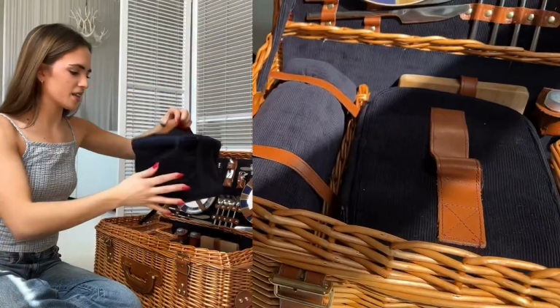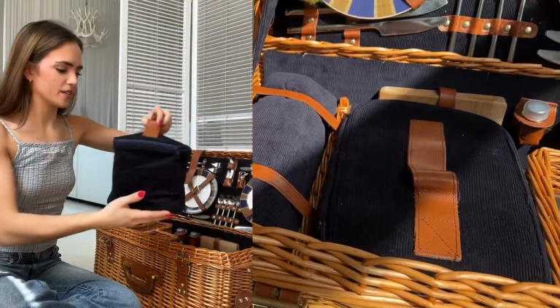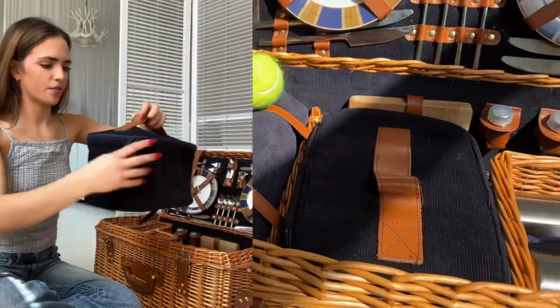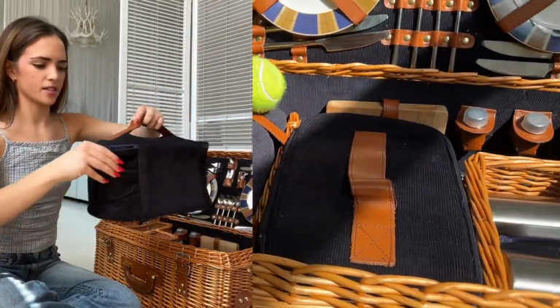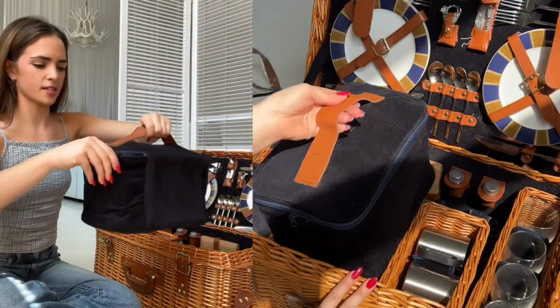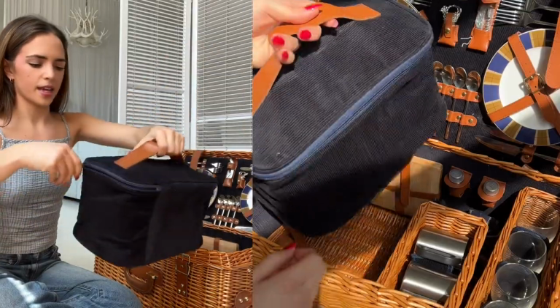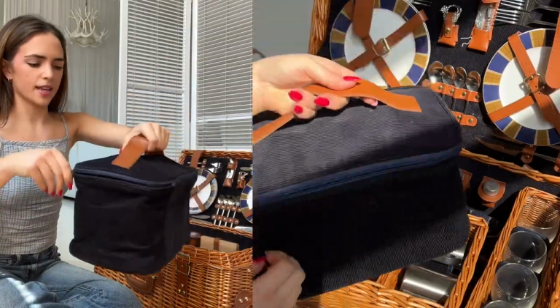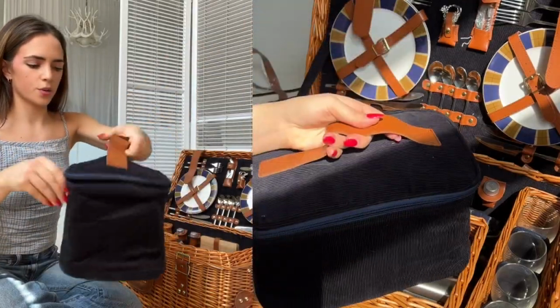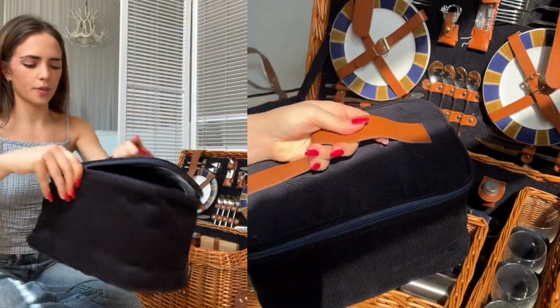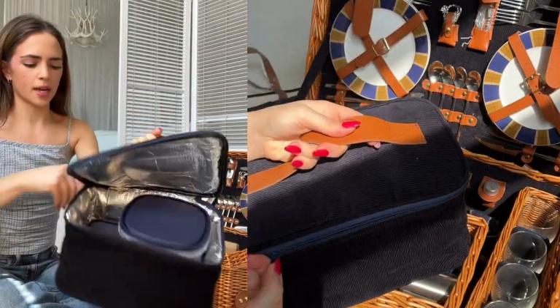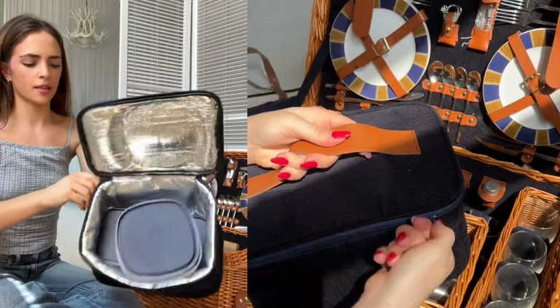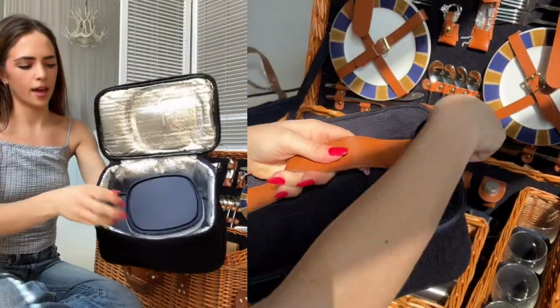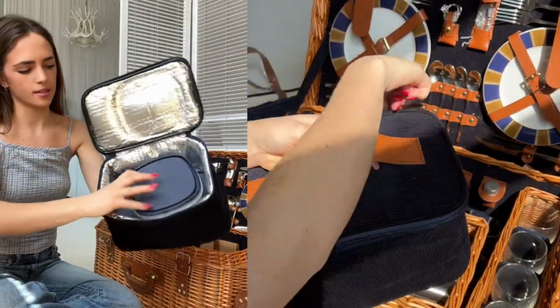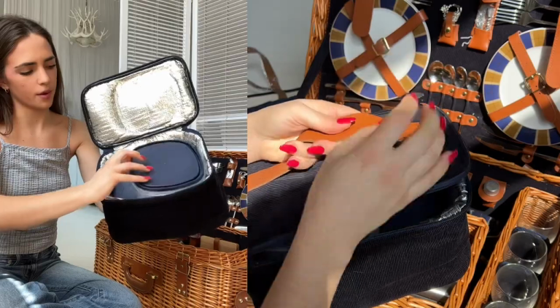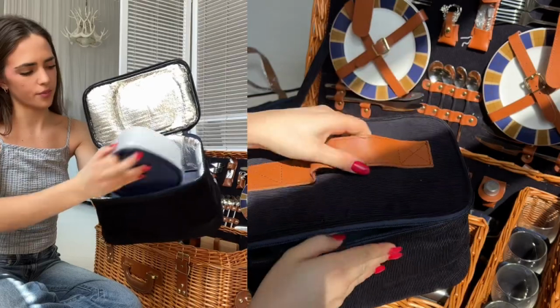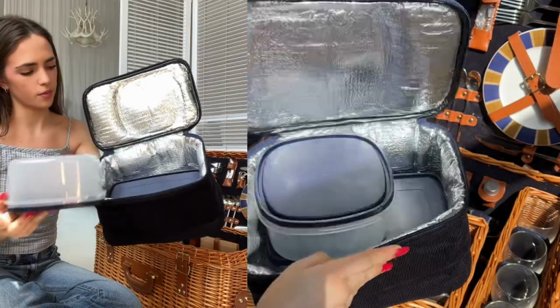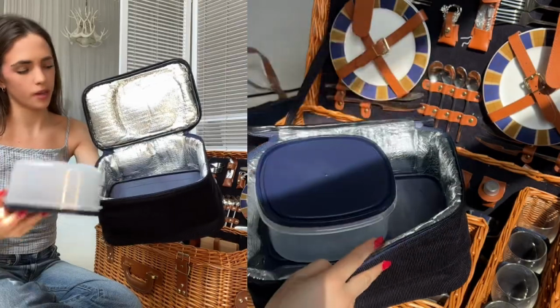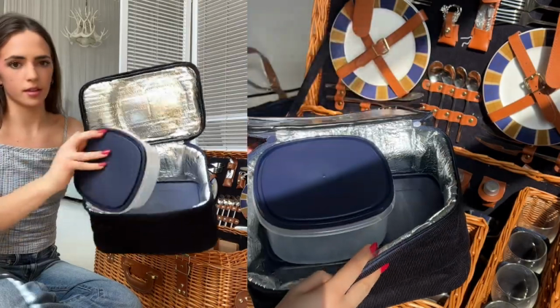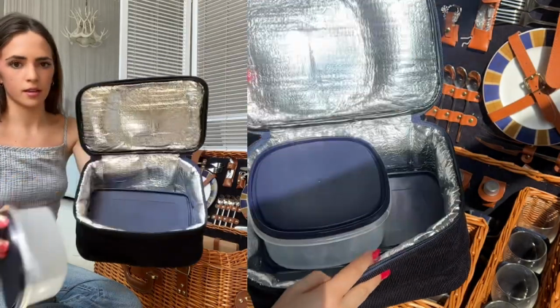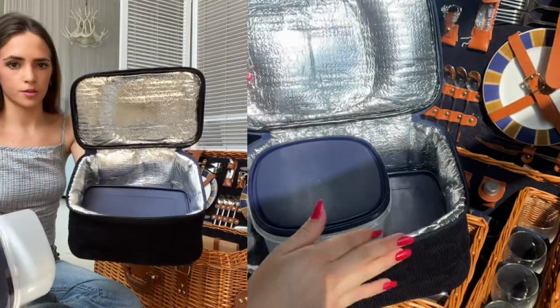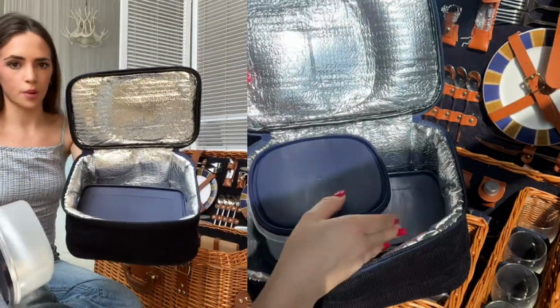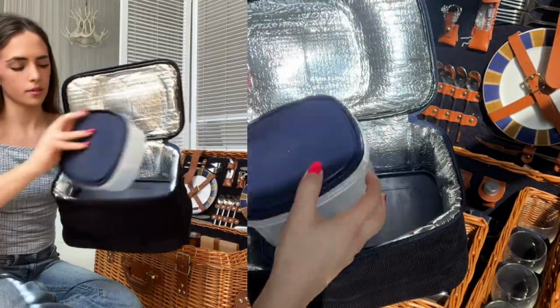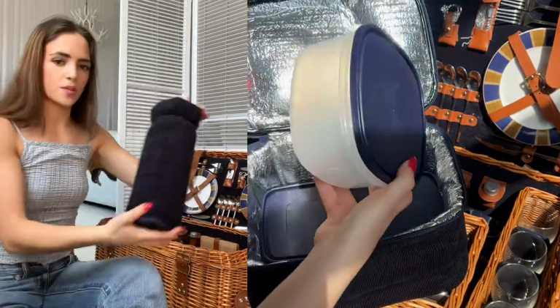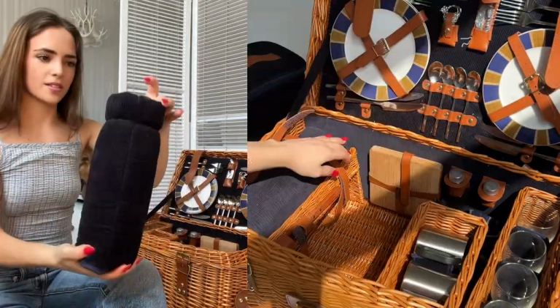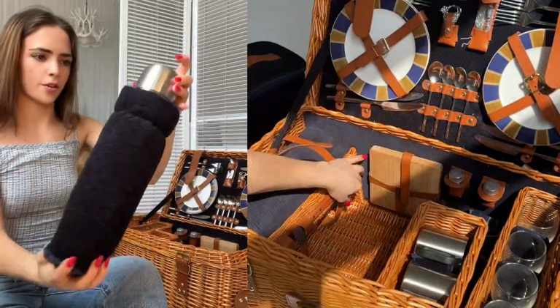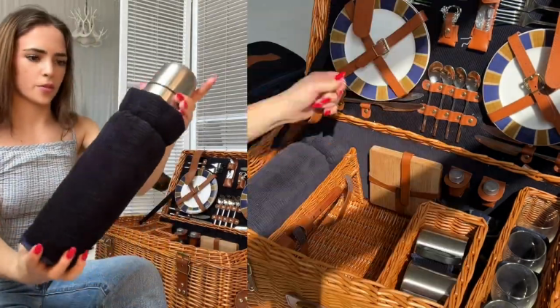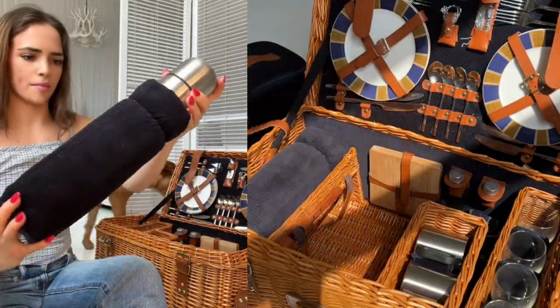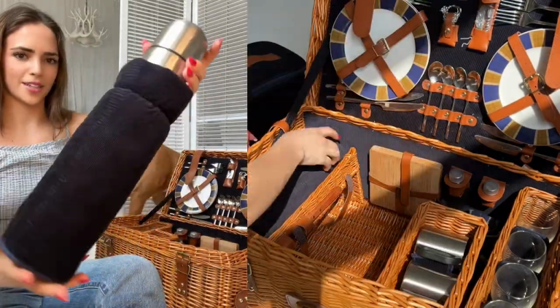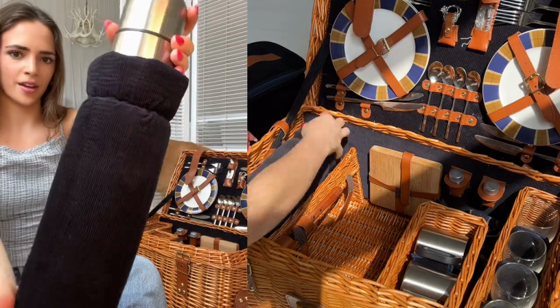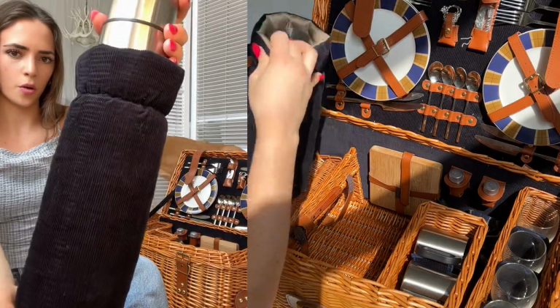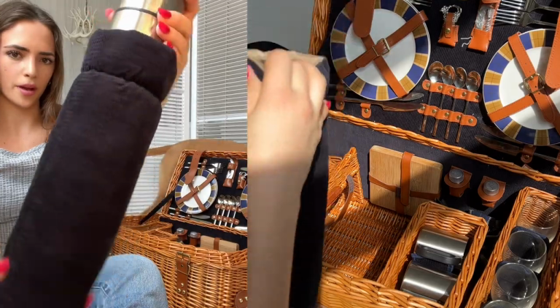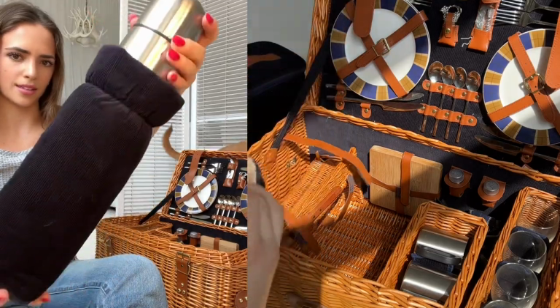Now we're getting into the fun stuff. There's this insulated cooler bag that has tupperwares that fit in really nicely — there's two tupperwares — as well as this thermos with a matching corduroy sleeve.